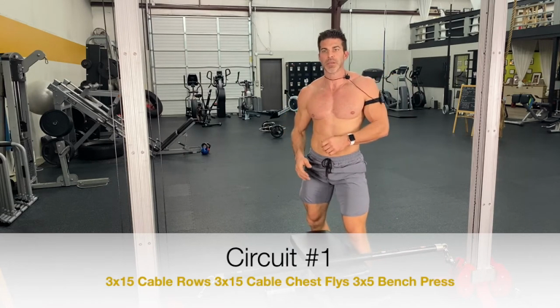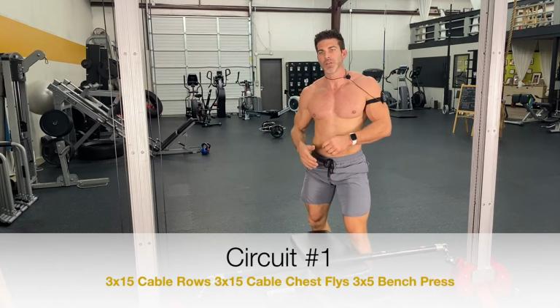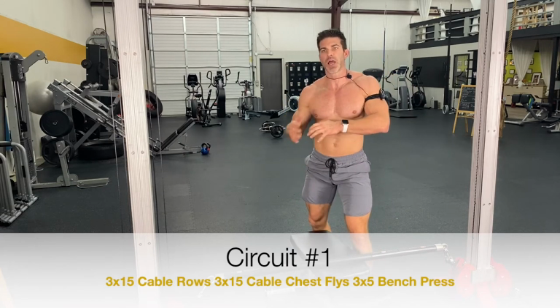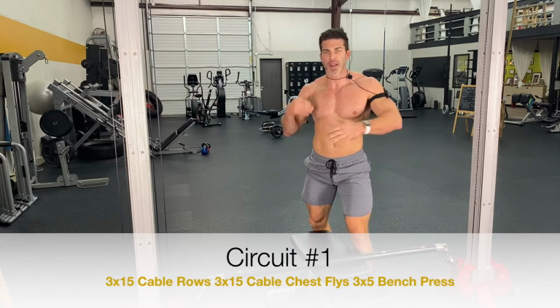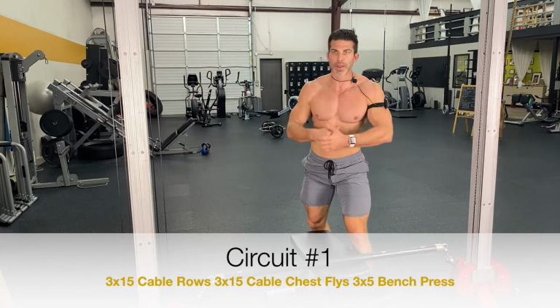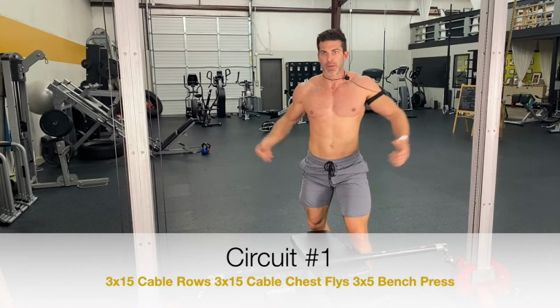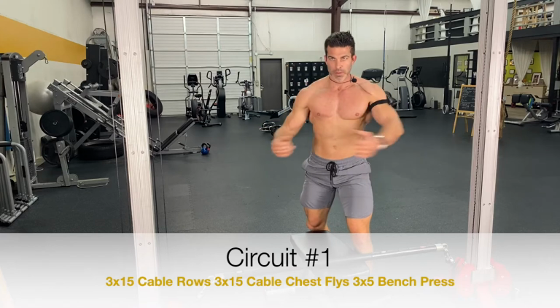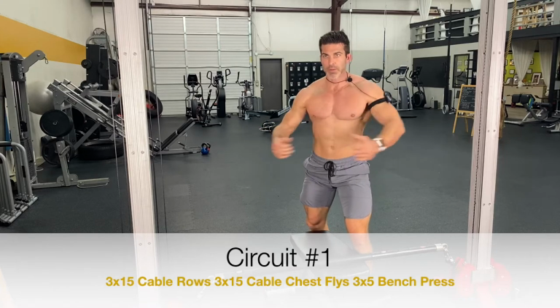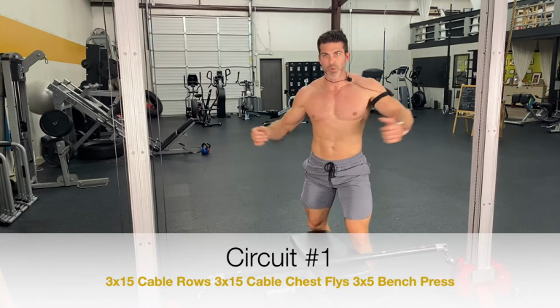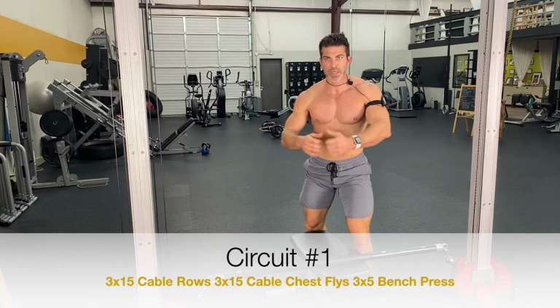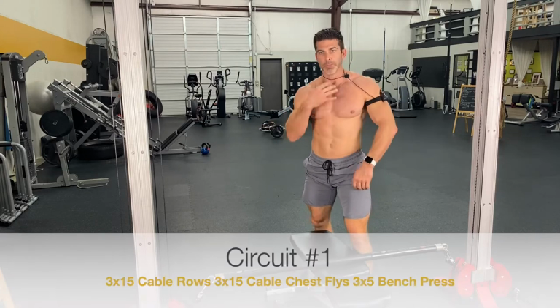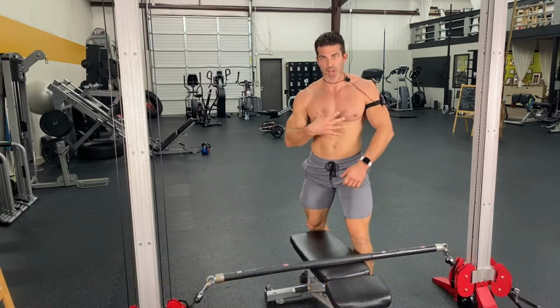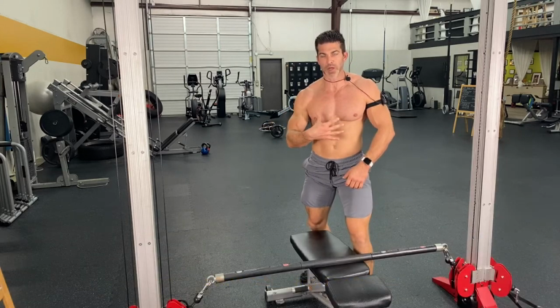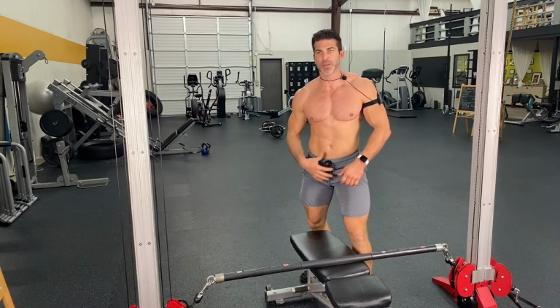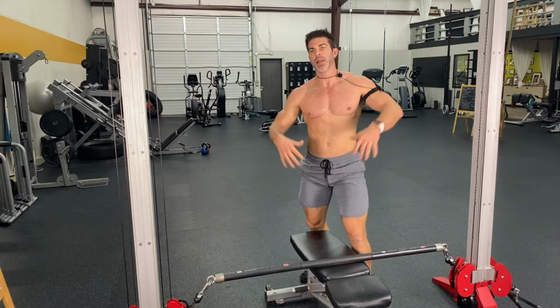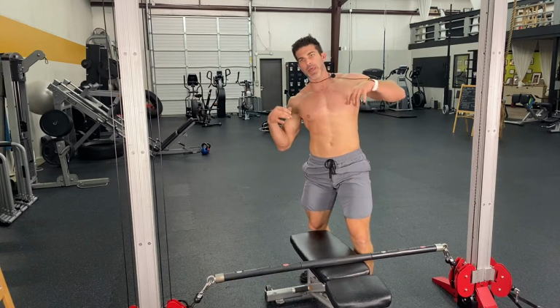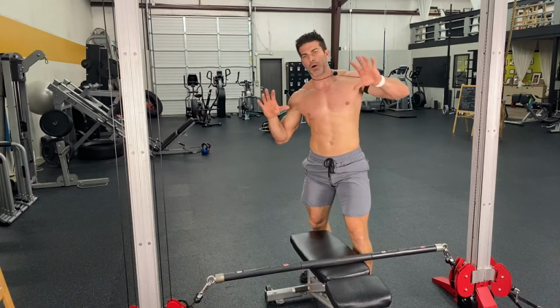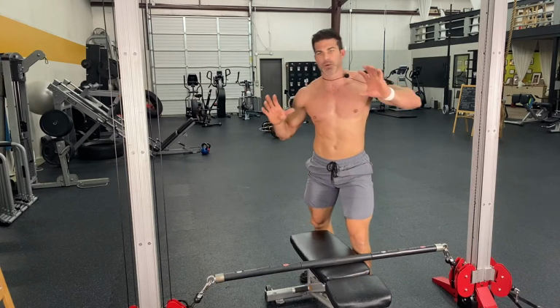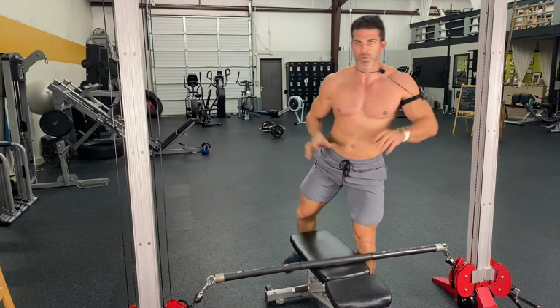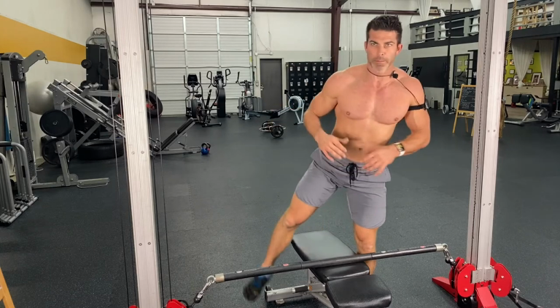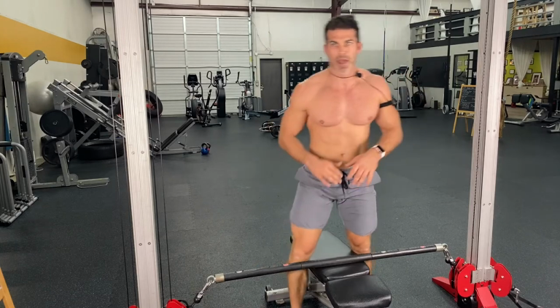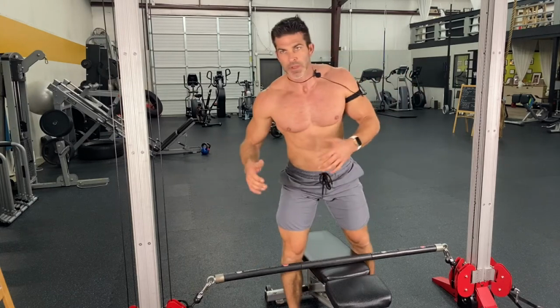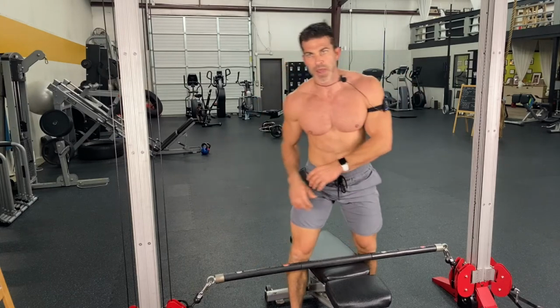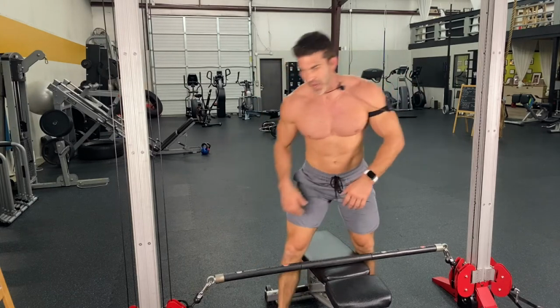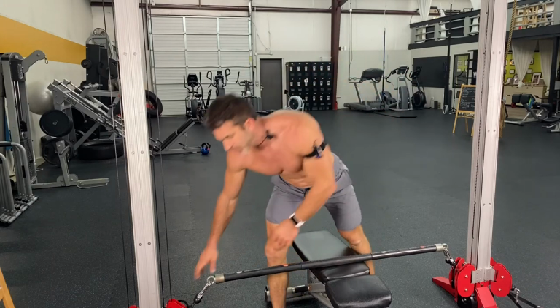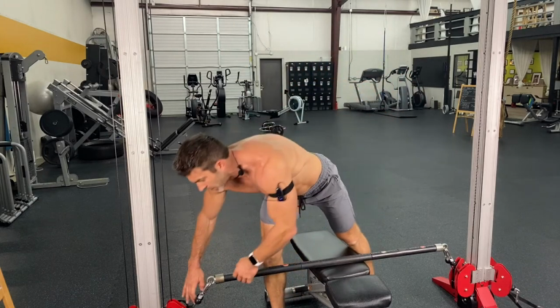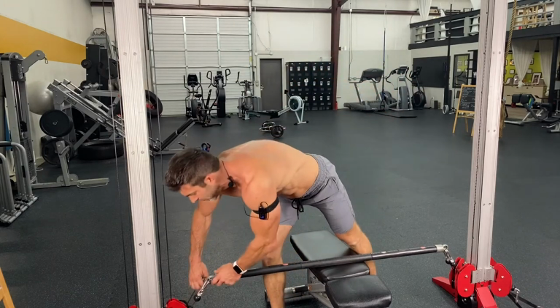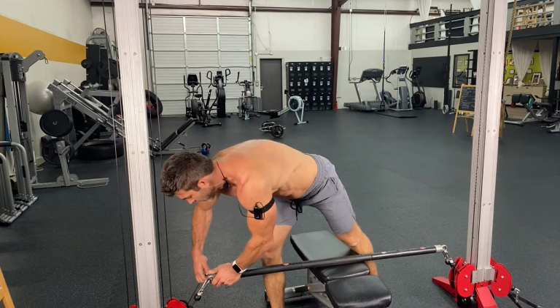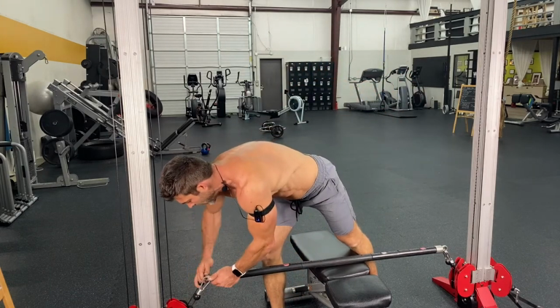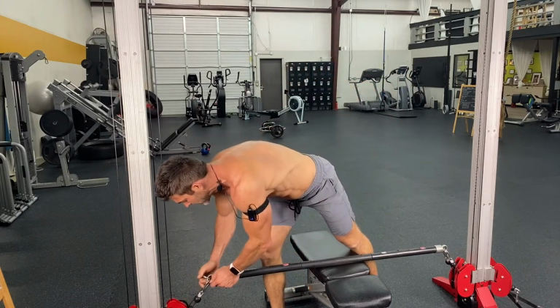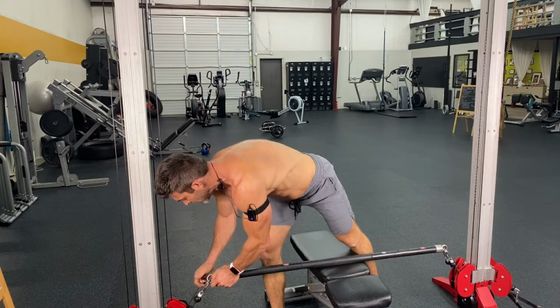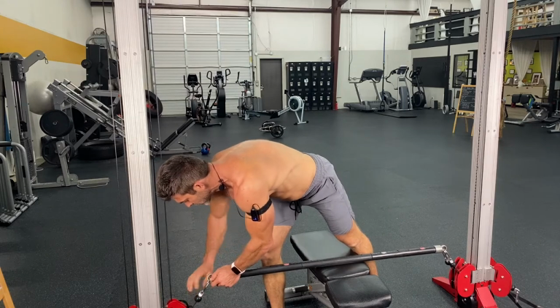So you see how we're kind of loading, we're squeezing, driving the blood flow in there, and then — almost don't call it maxing out — but 90, 95% of your max. Great way to drive that blood in, get that chest all jacked up, pumped.